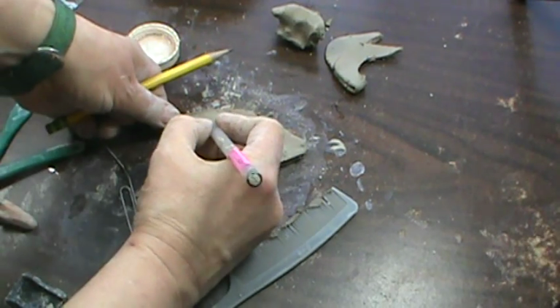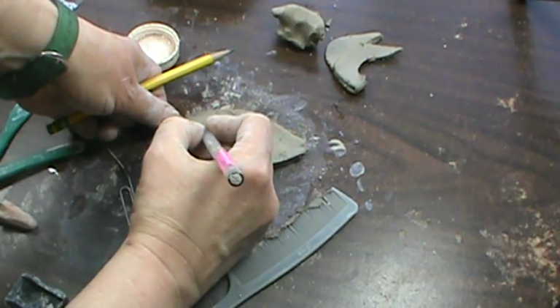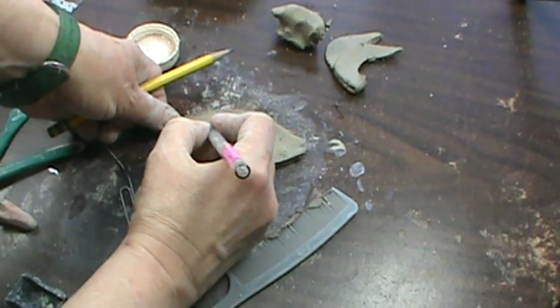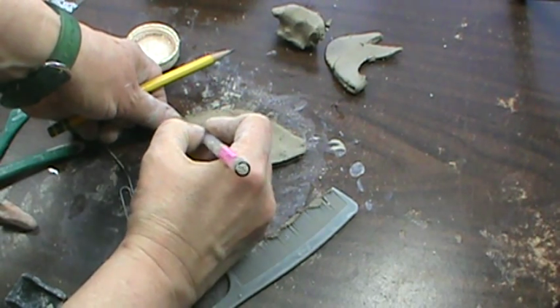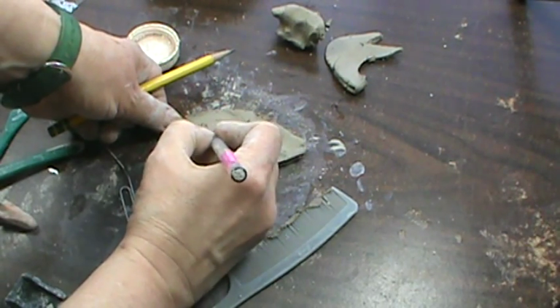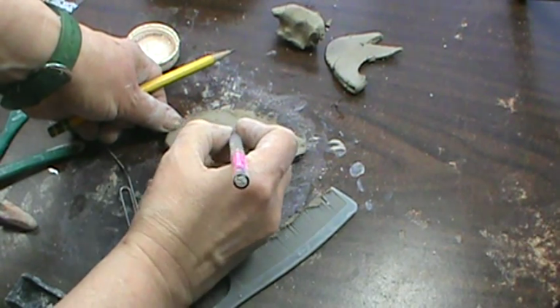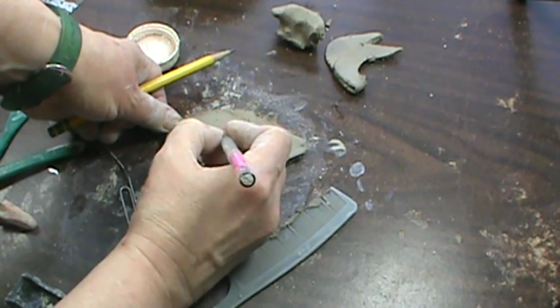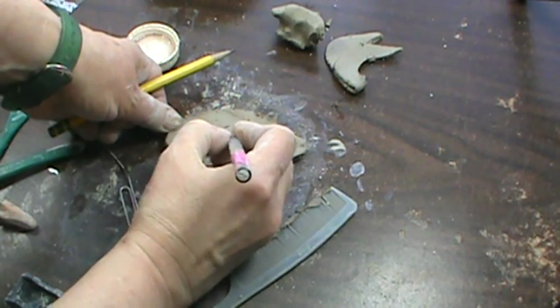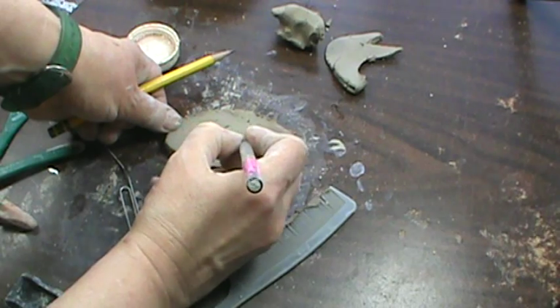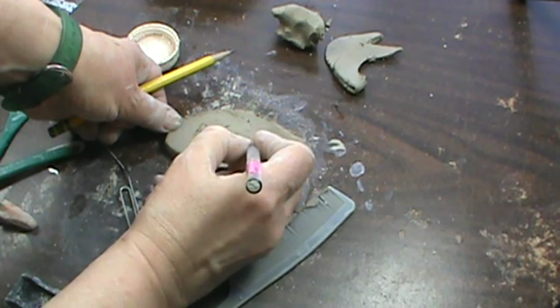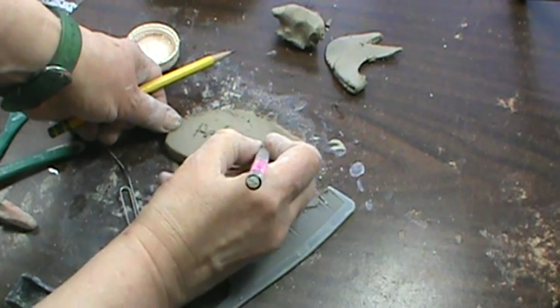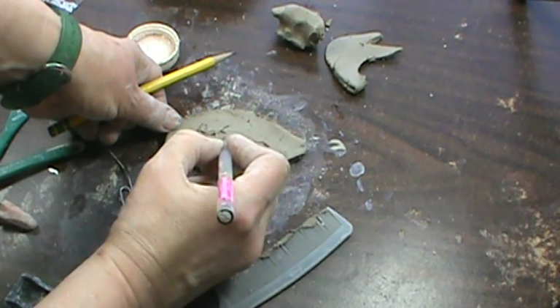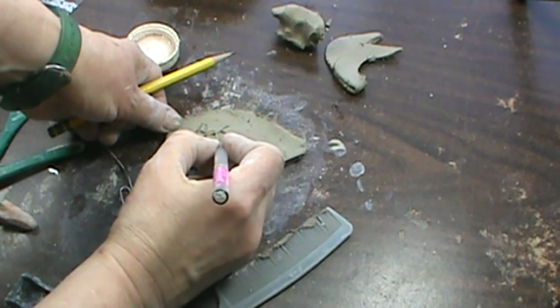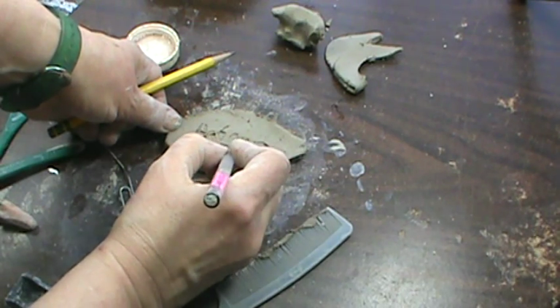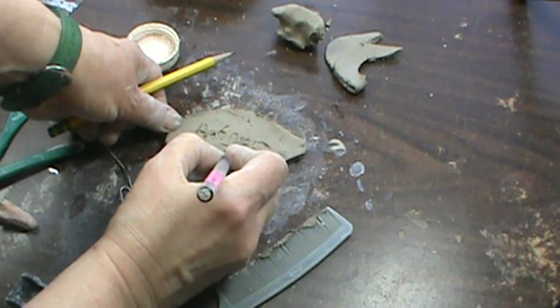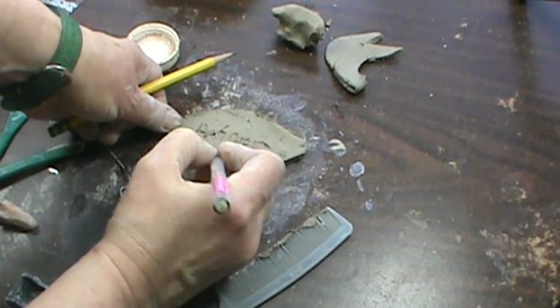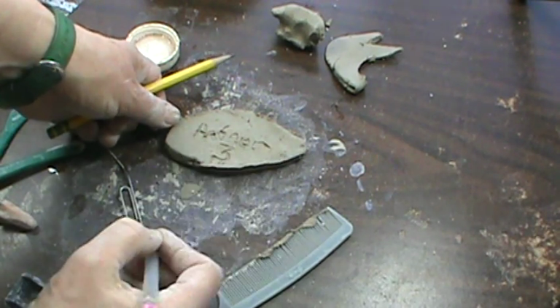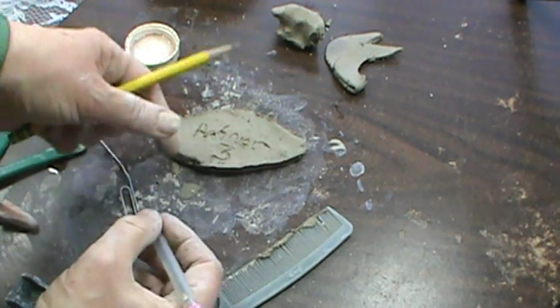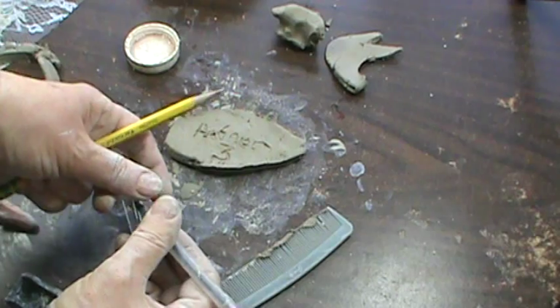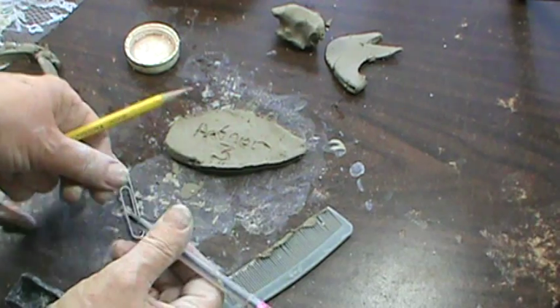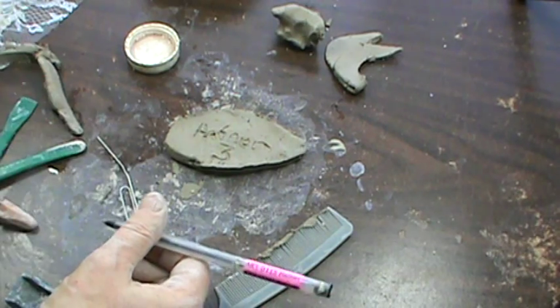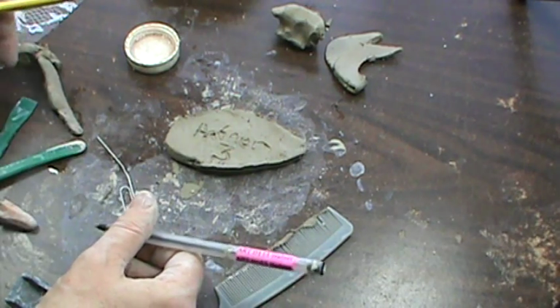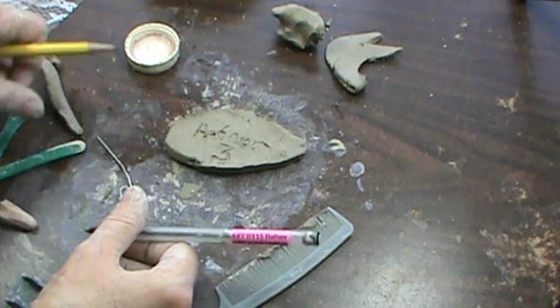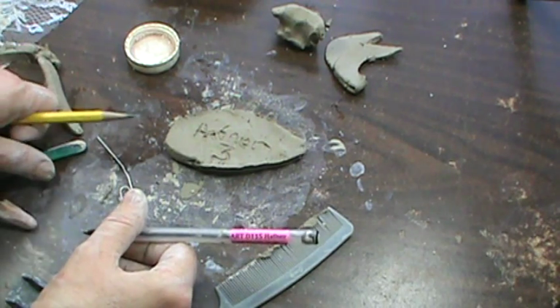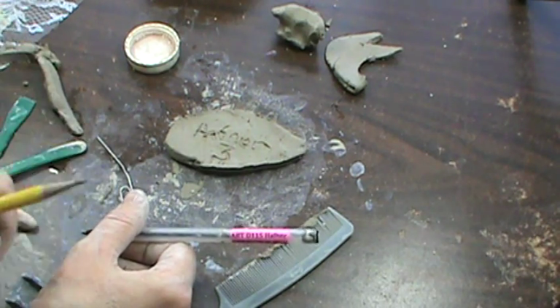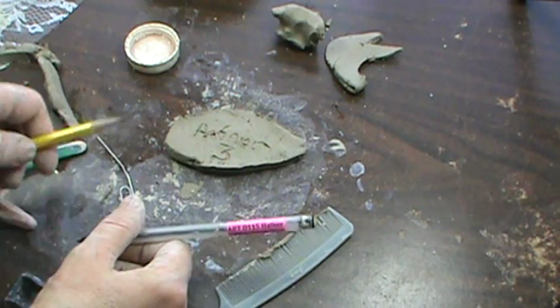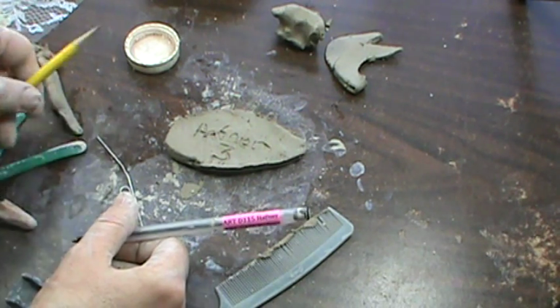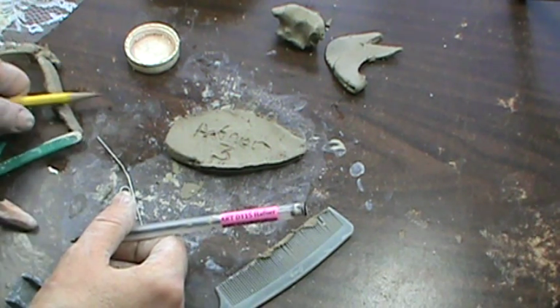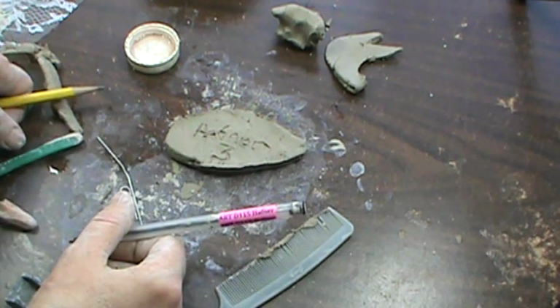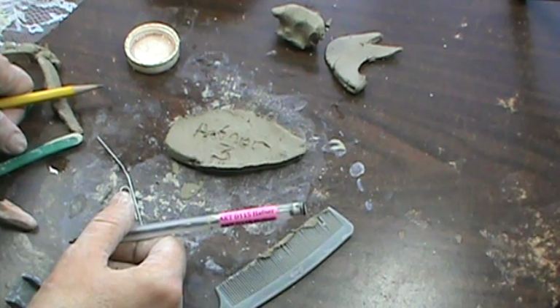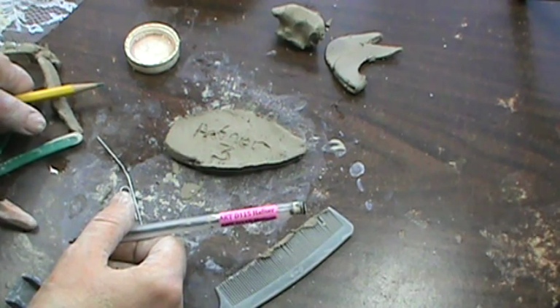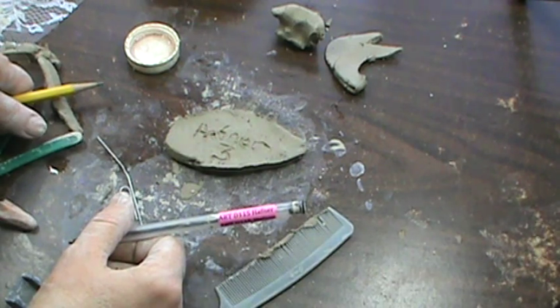I do expect that you will write one of your names and your class period clearly on an unimportant part of your sculpture. For most of you, the unimportant part is going to be the bottom part.